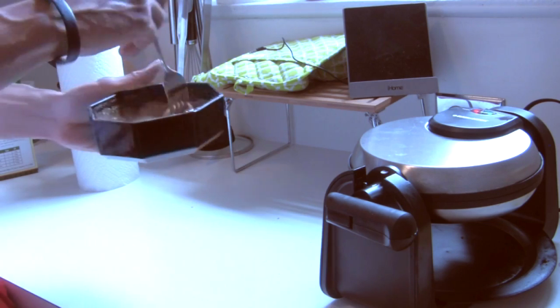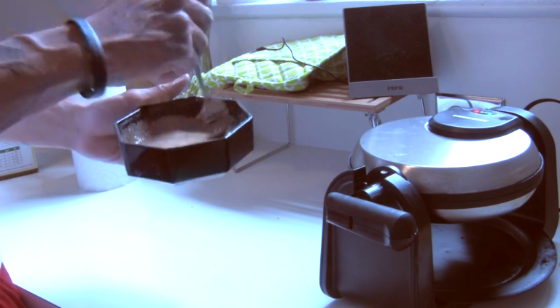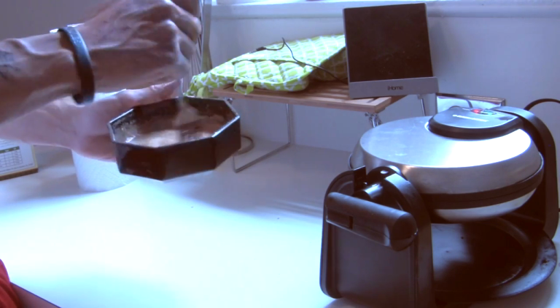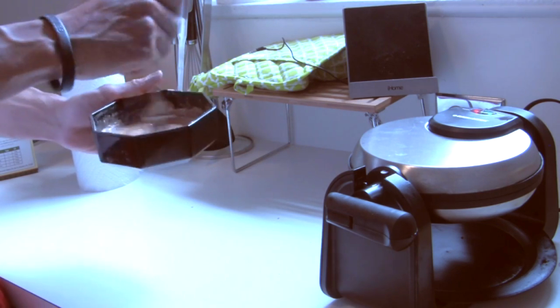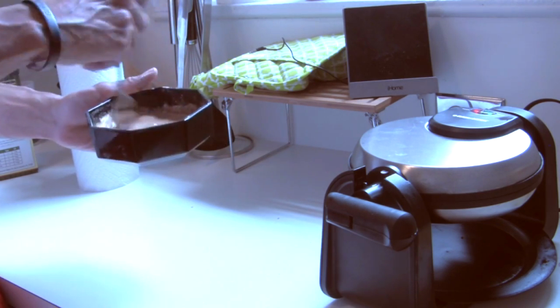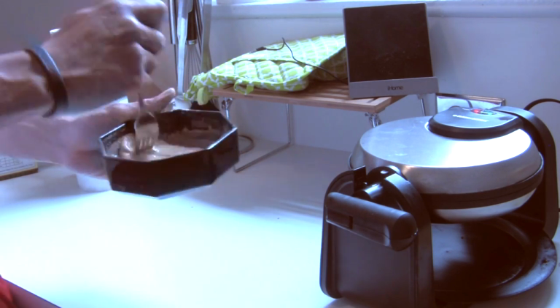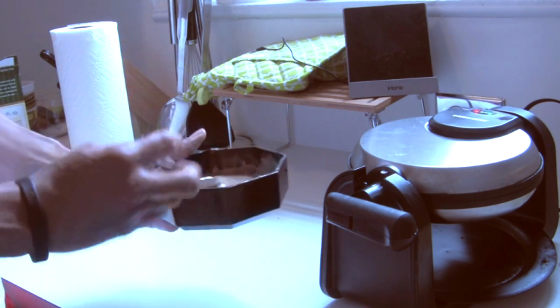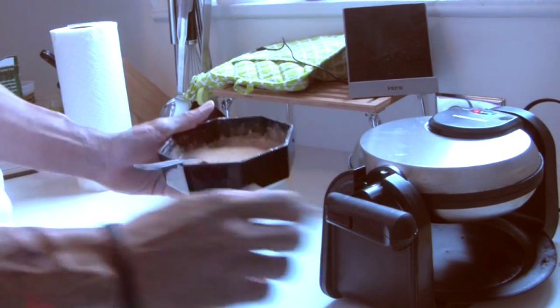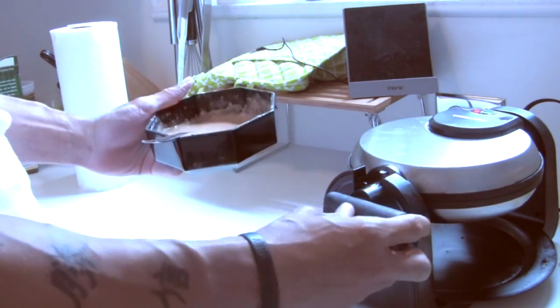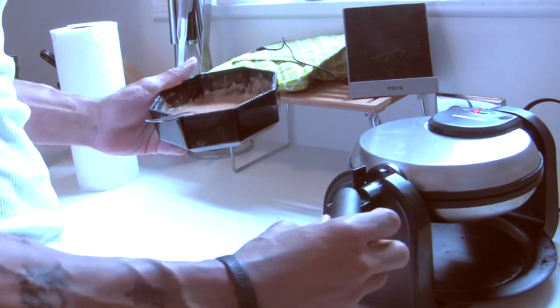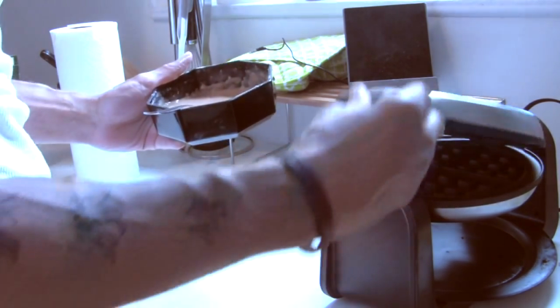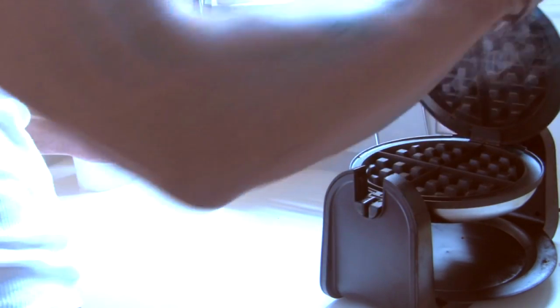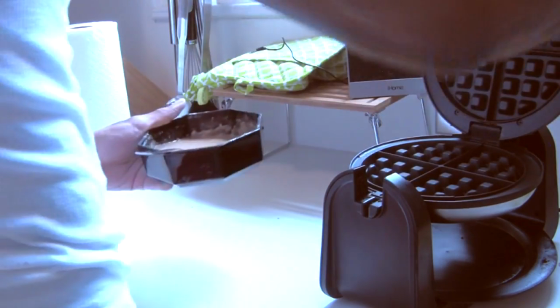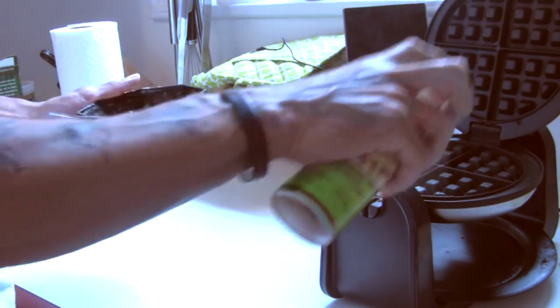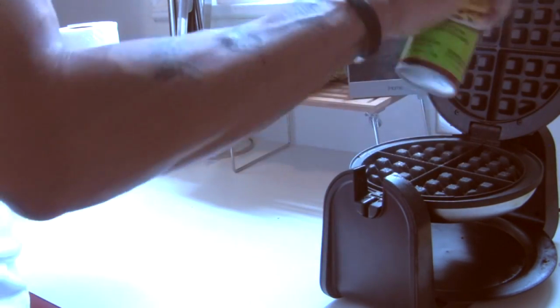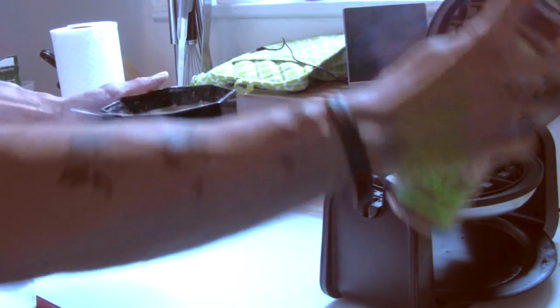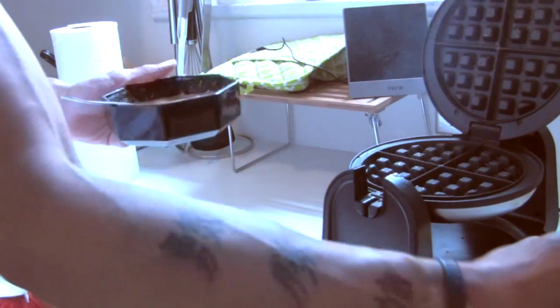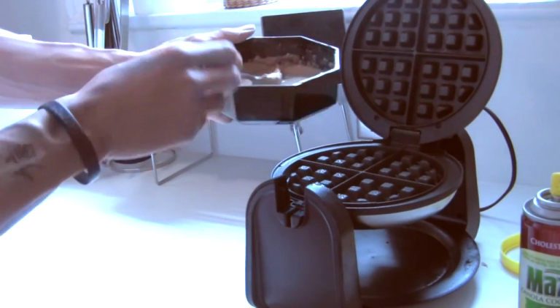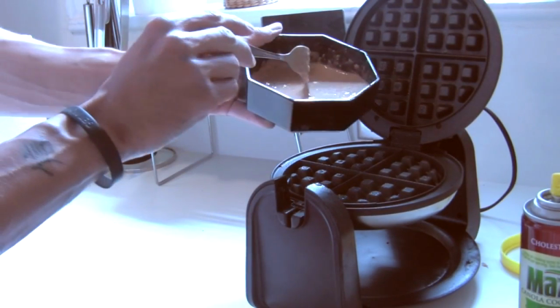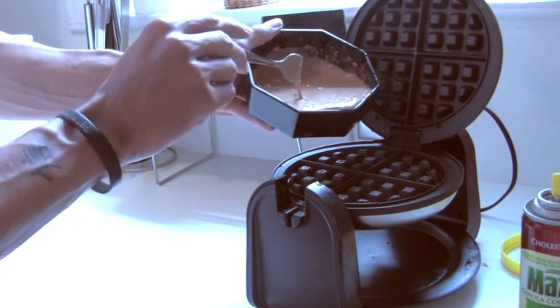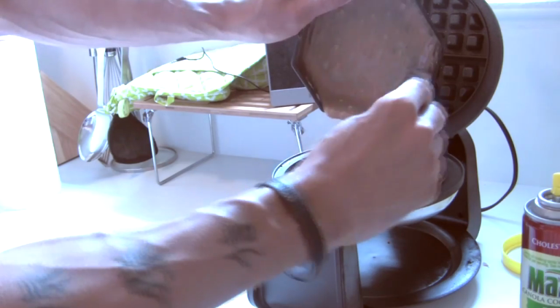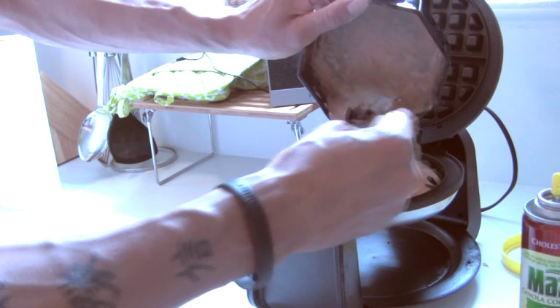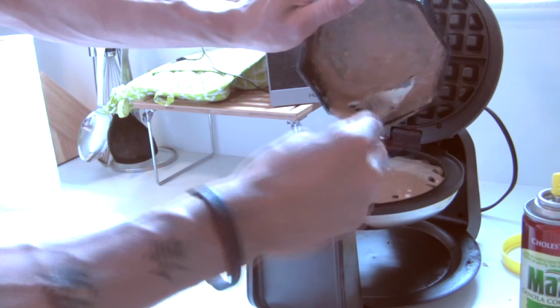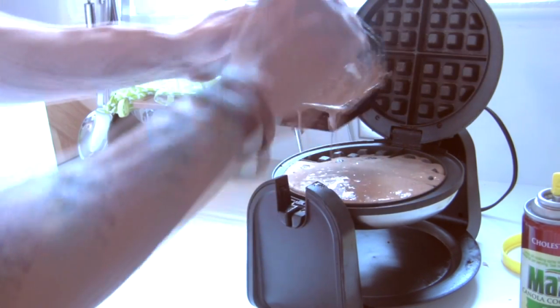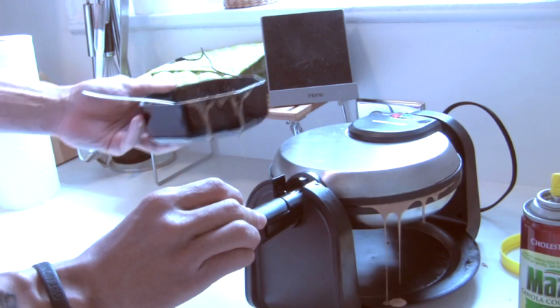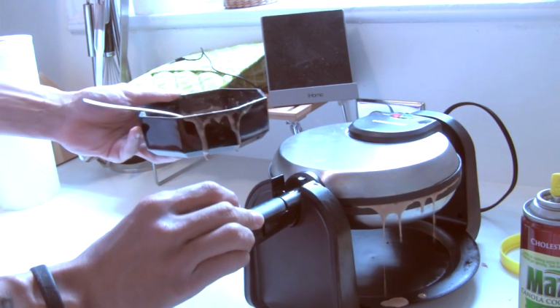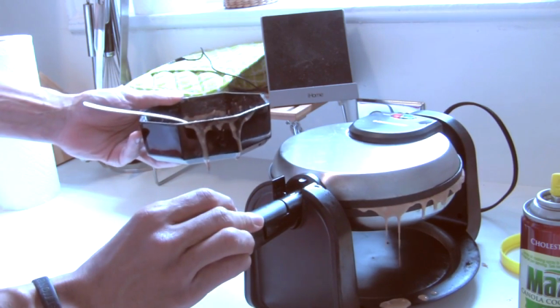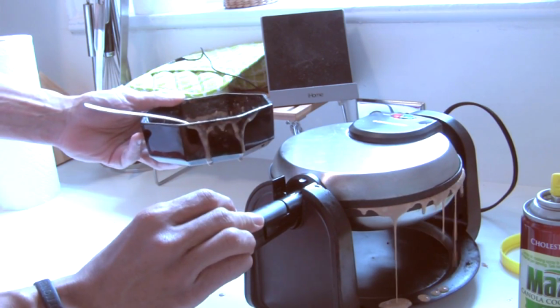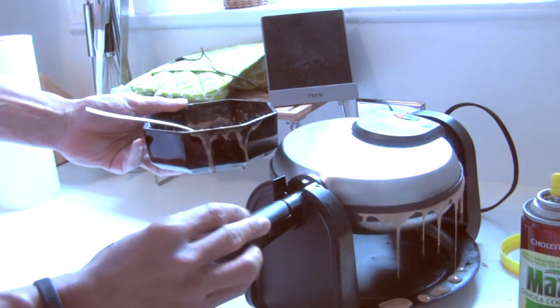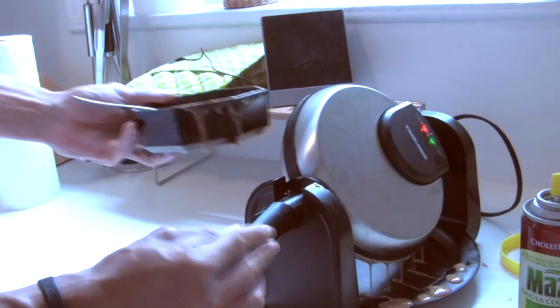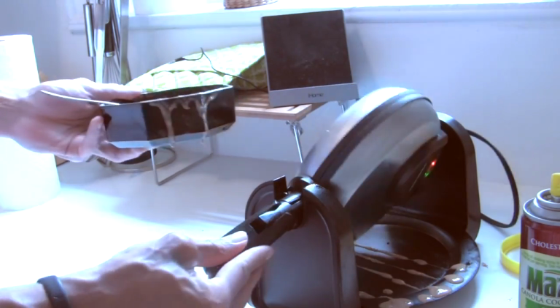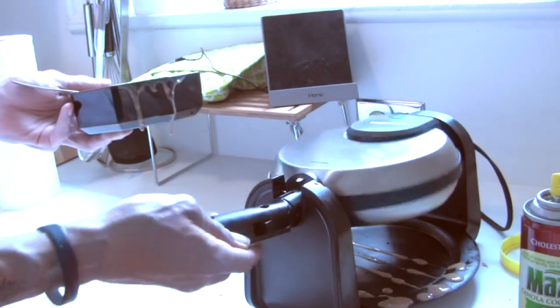Add a little water and start stirring it up. My waffle maker looks ready — nonstick. Go ahead and pour that on. Oh, we got a little bit of overflow.